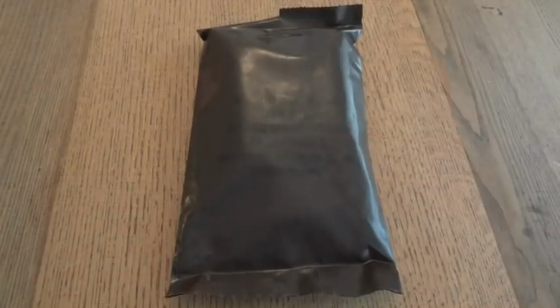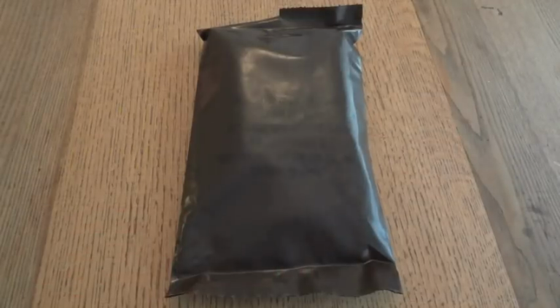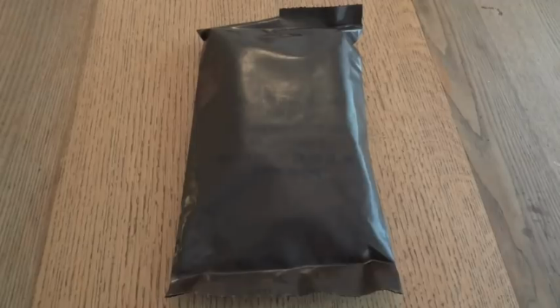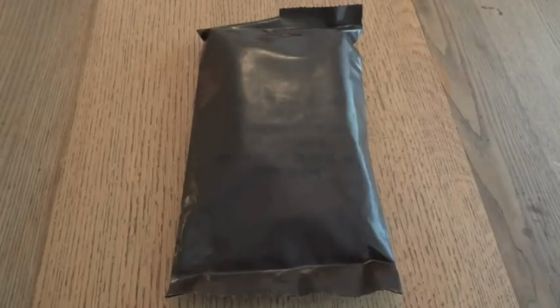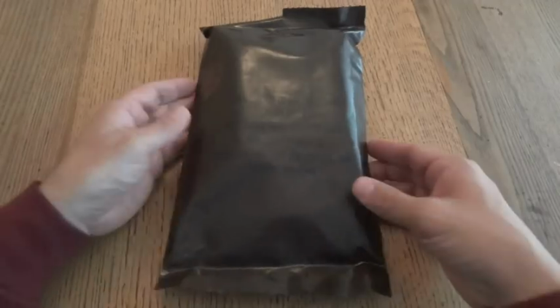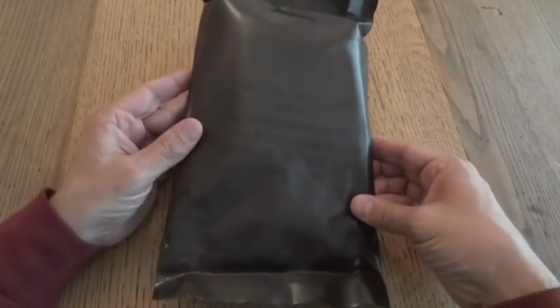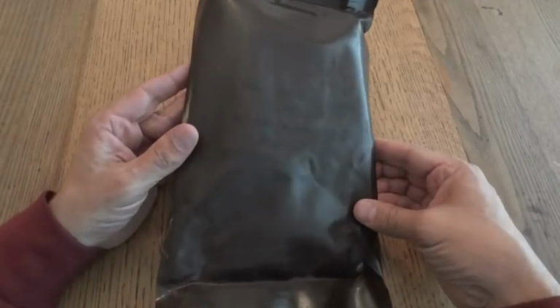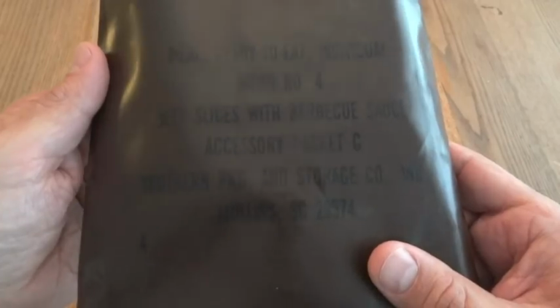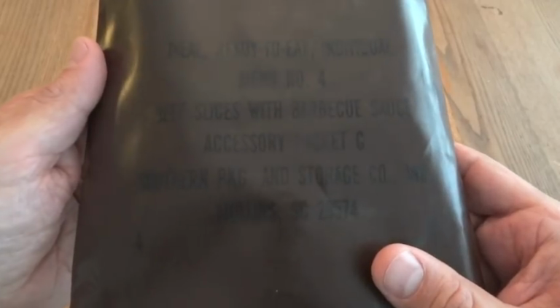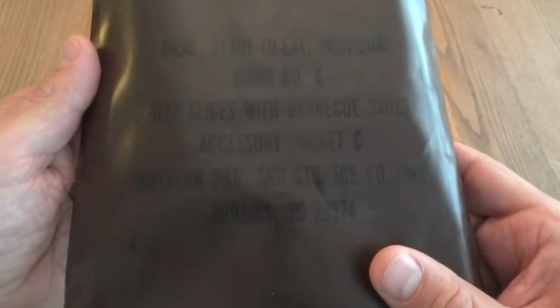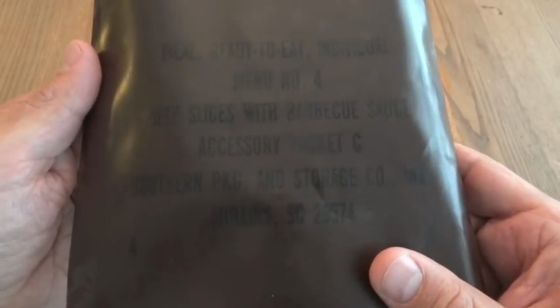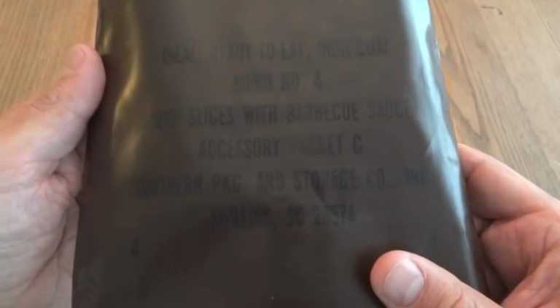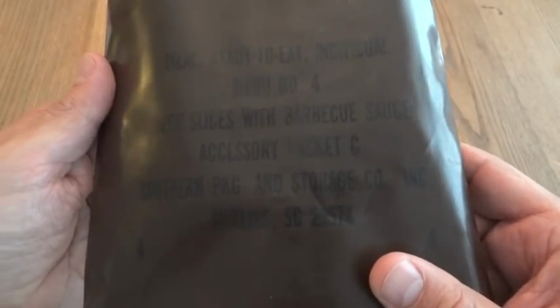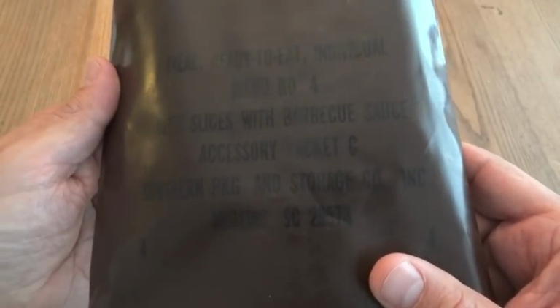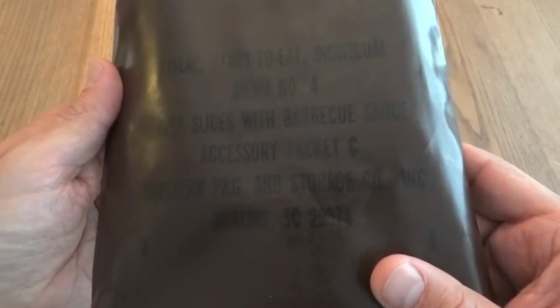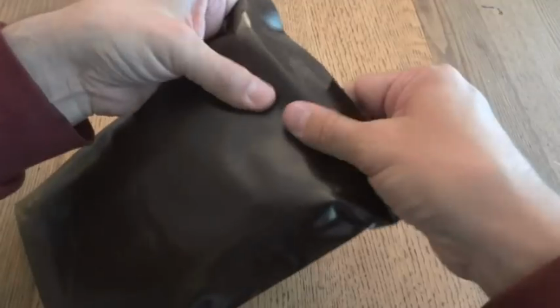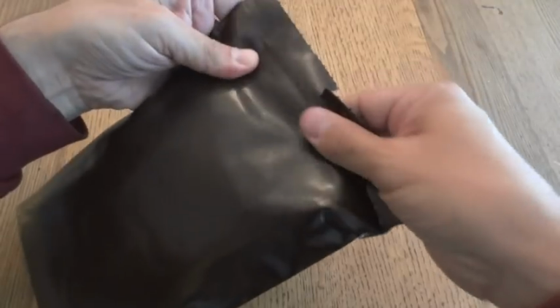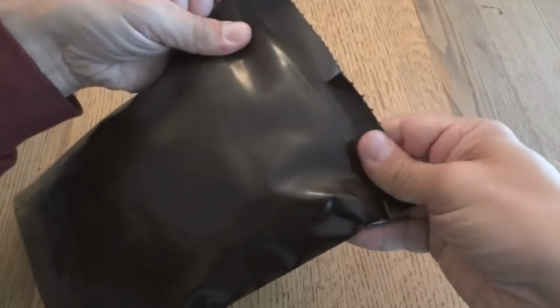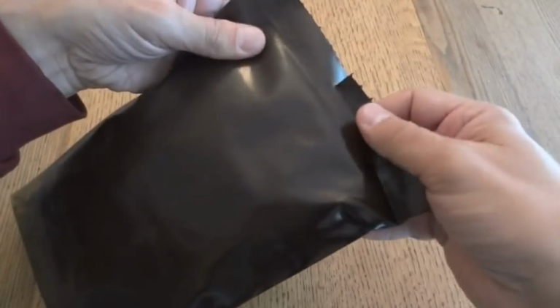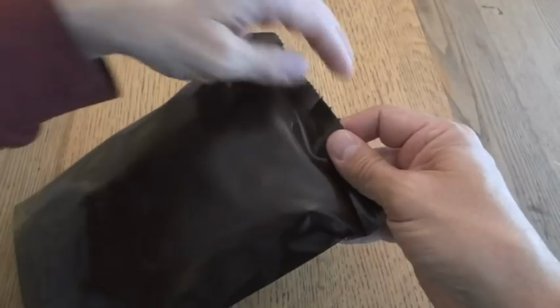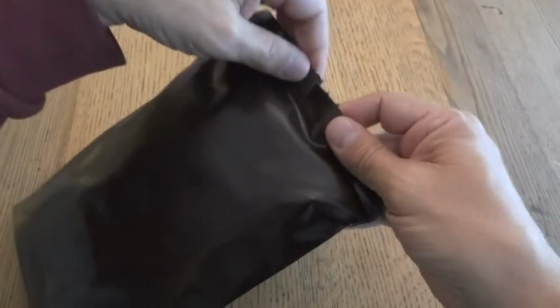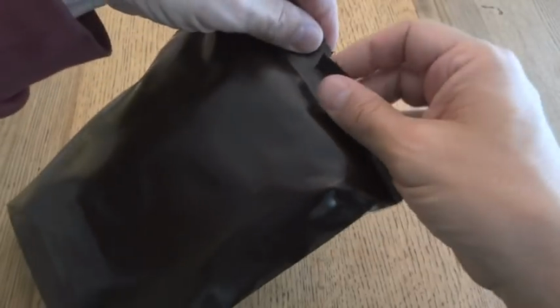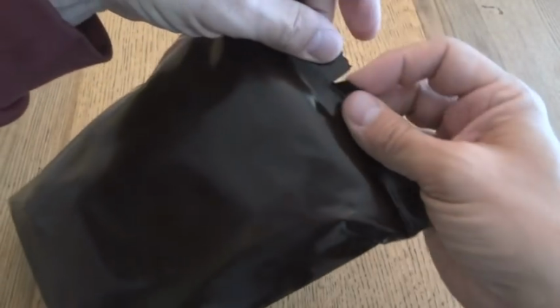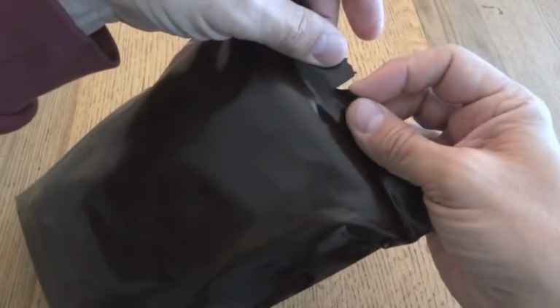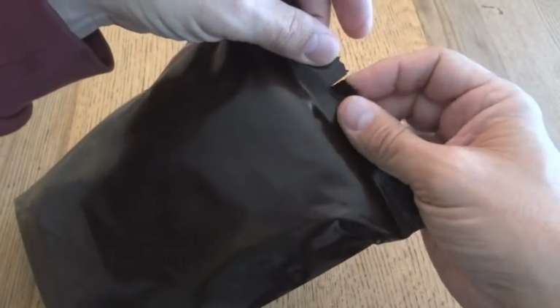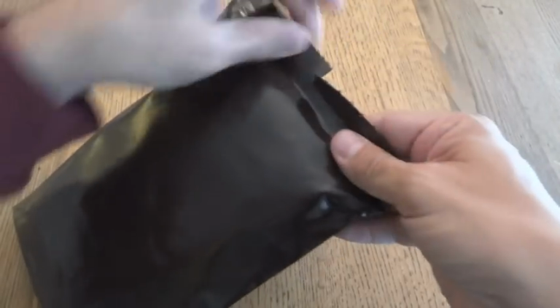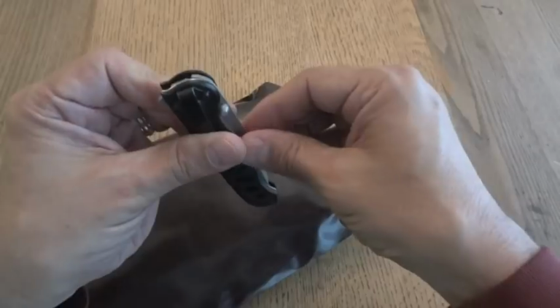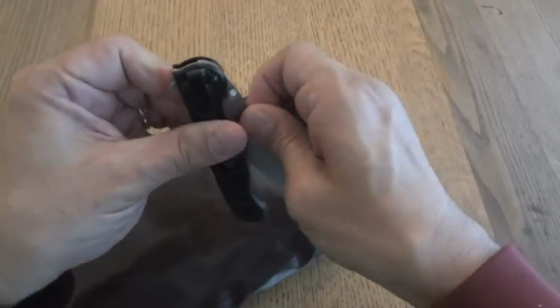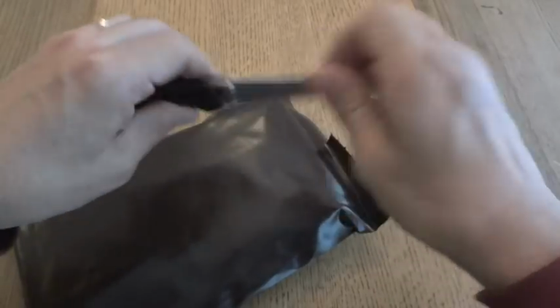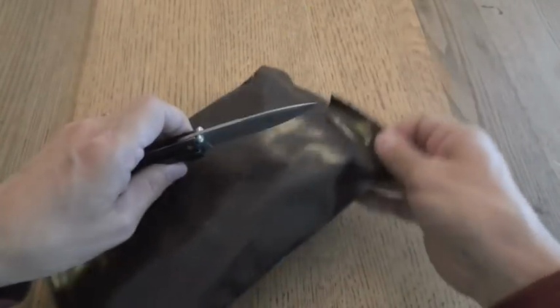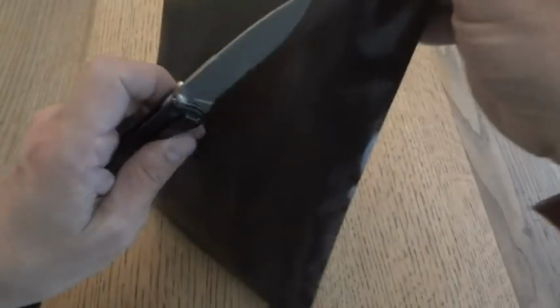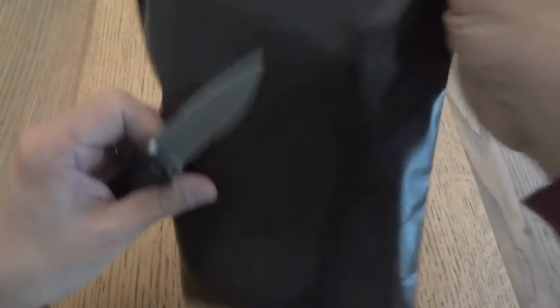Here we have an old brown bag MRE. It's menu number four, beef slices with barbecue sauce. These obviously don't have the peelable seal, so you have to tear it at the notch, but I'm going to go ahead and cut into it.